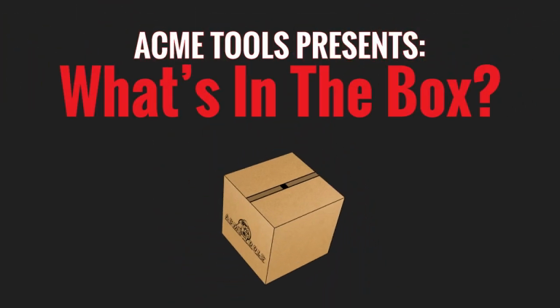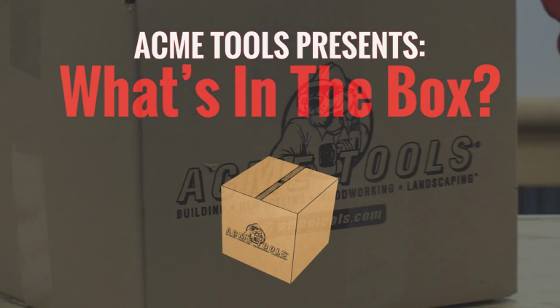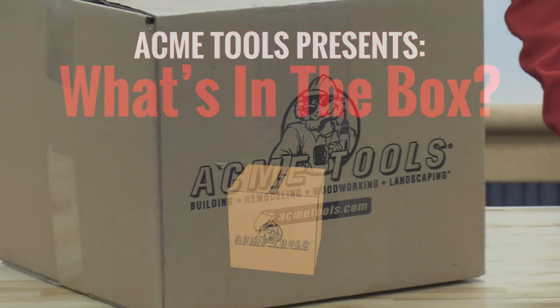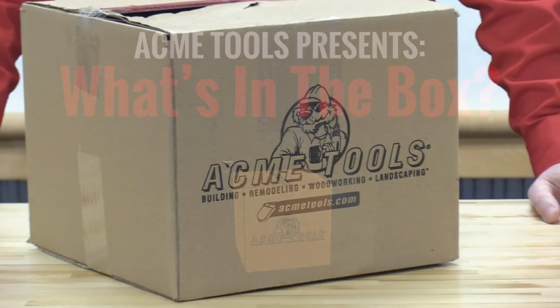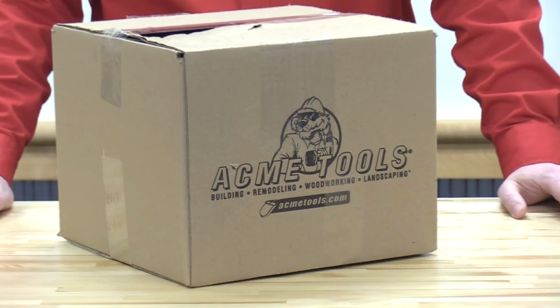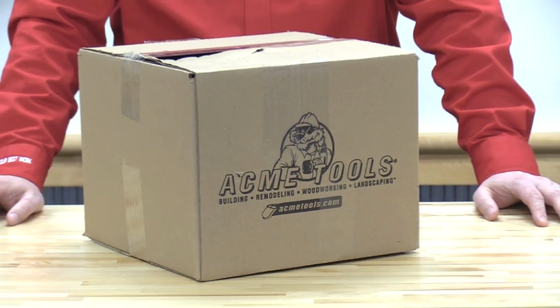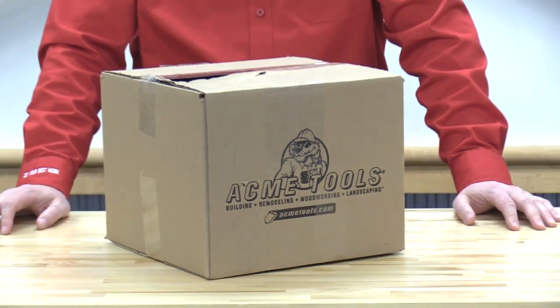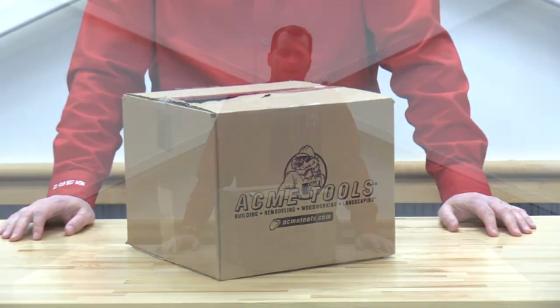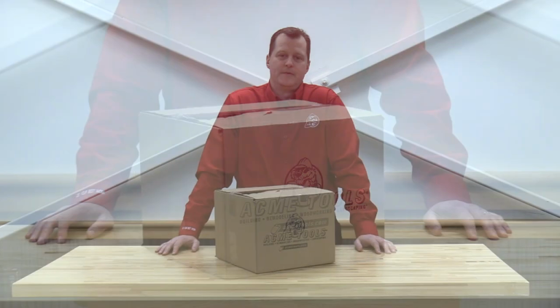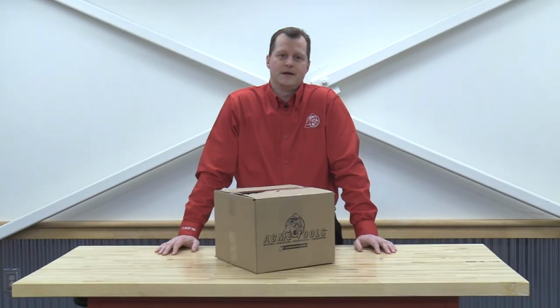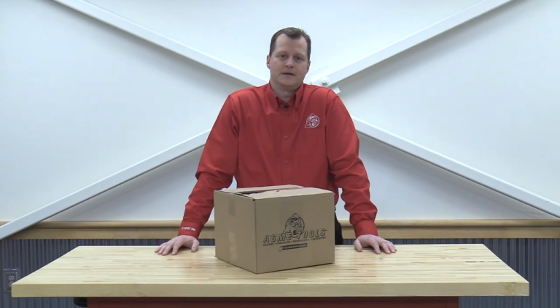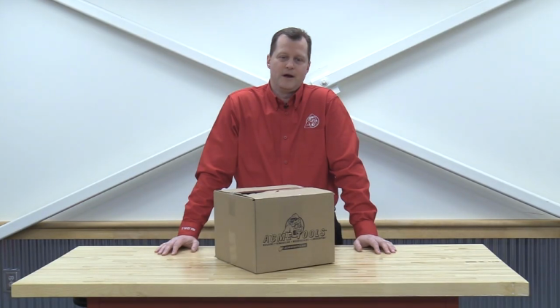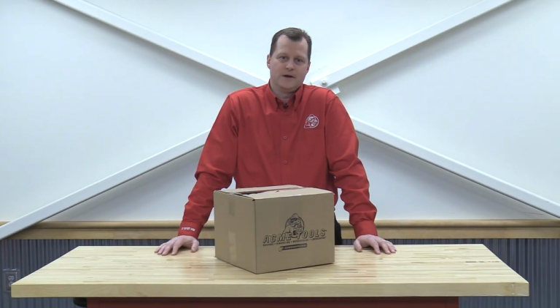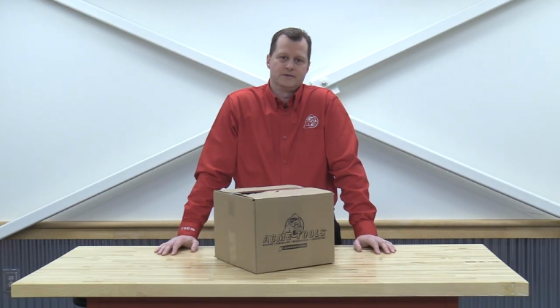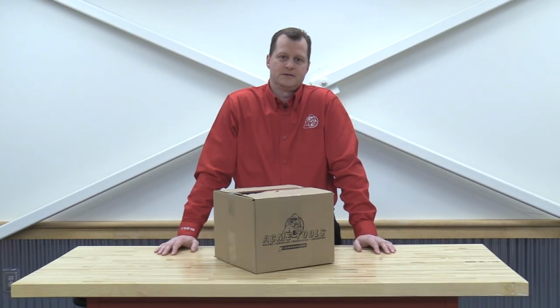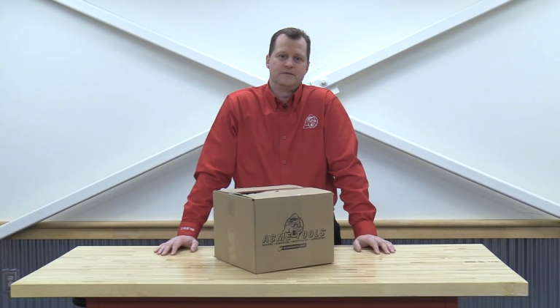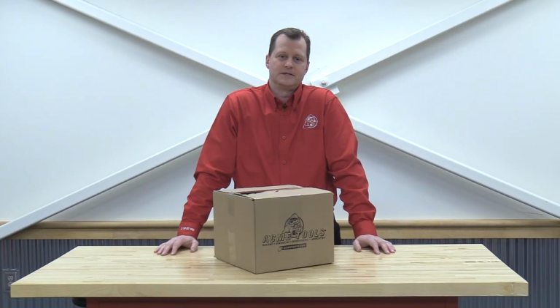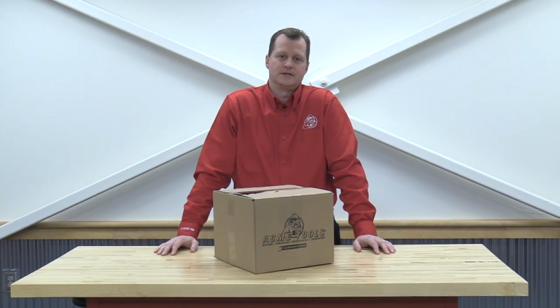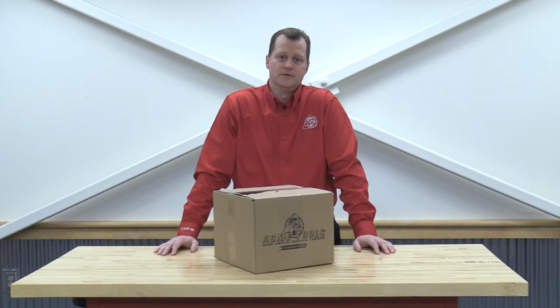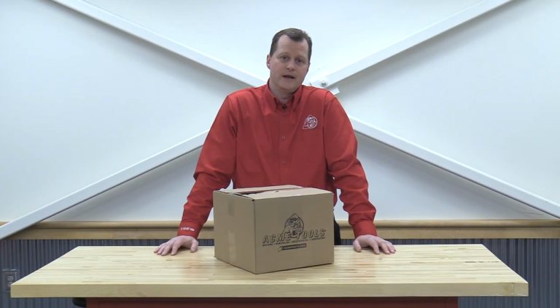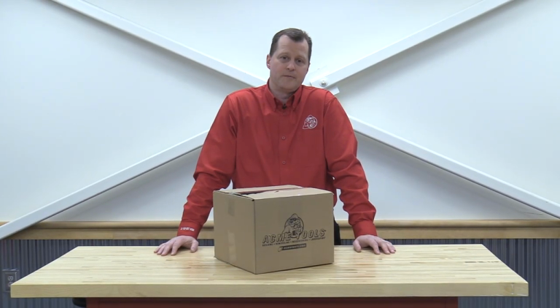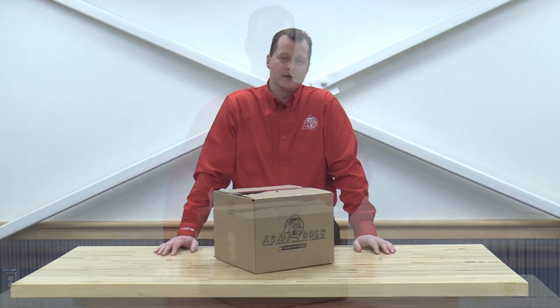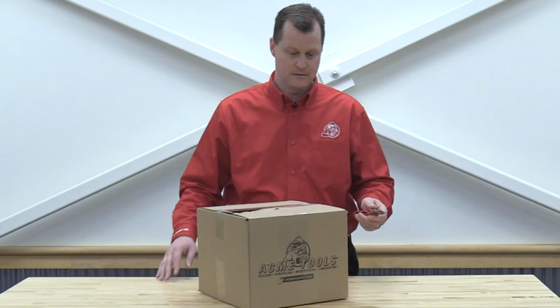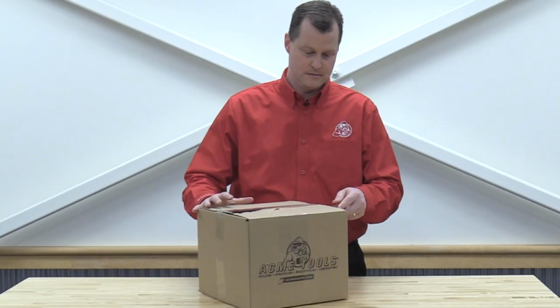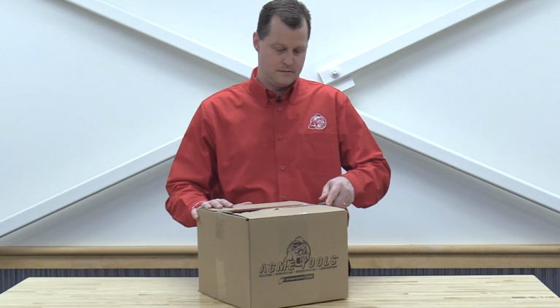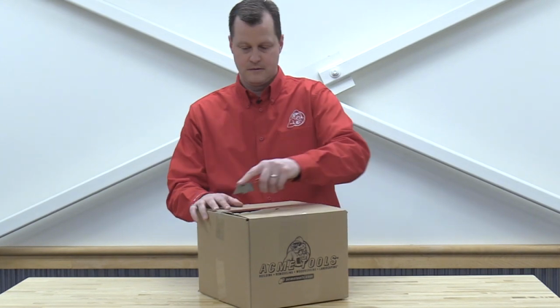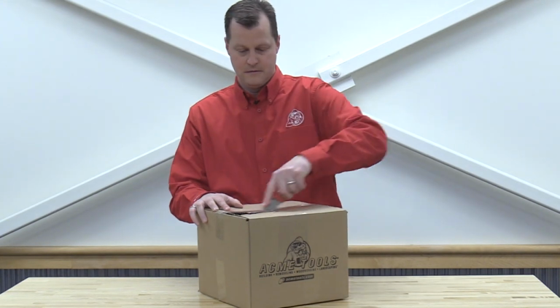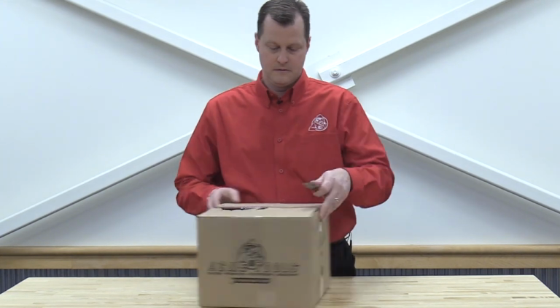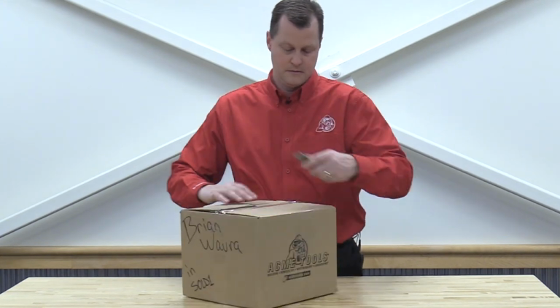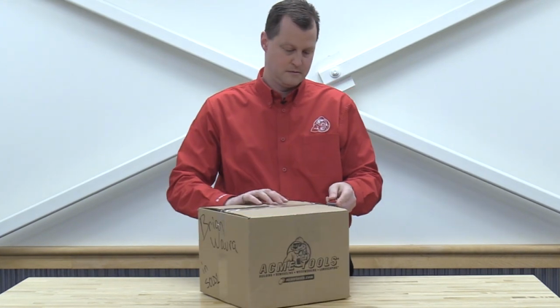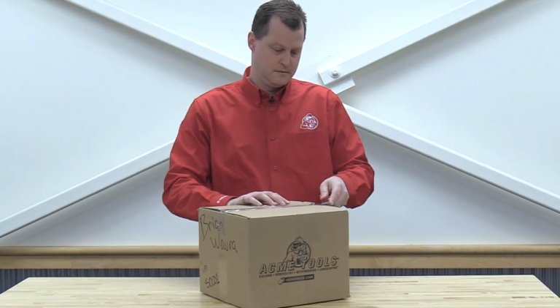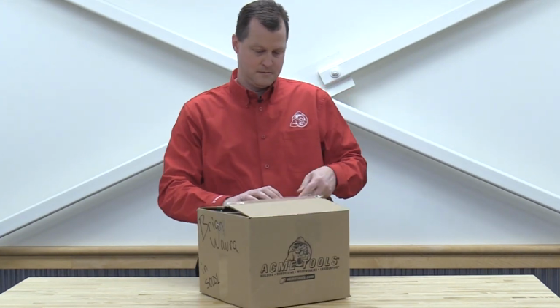Hi everyone, Brian Wauvert with Acme Tools. We've been contacting our manufacturers to see if they can send us new and innovative products. We're going to take a look and see what's in the box.